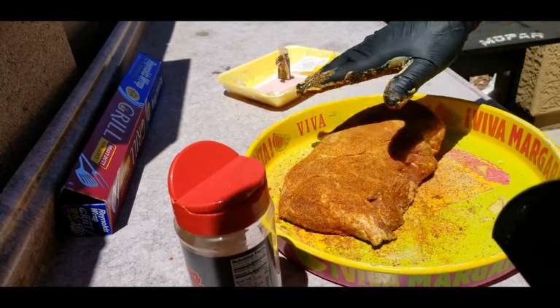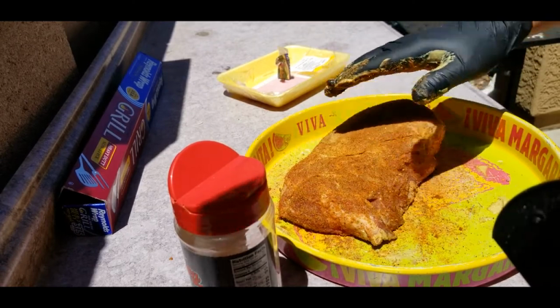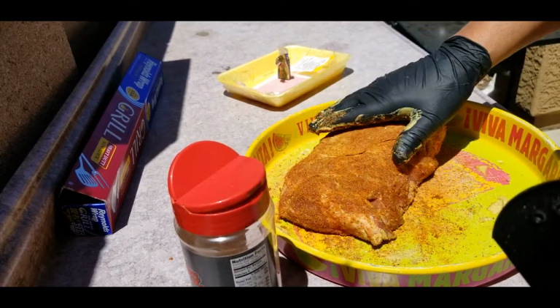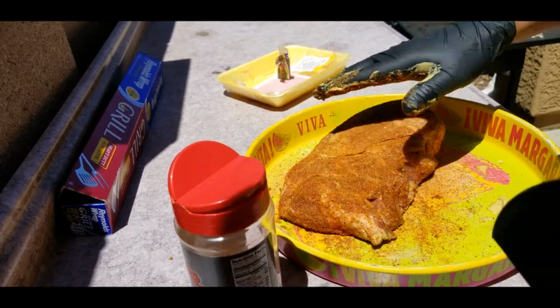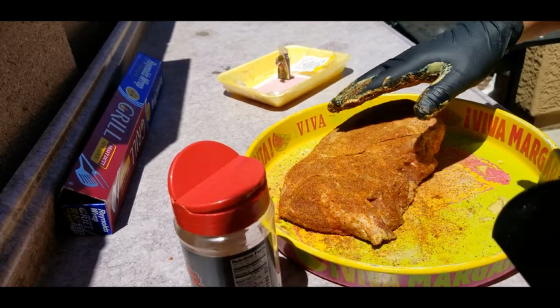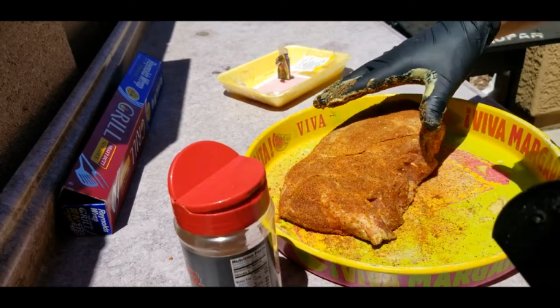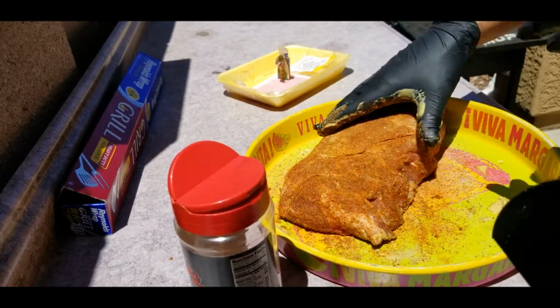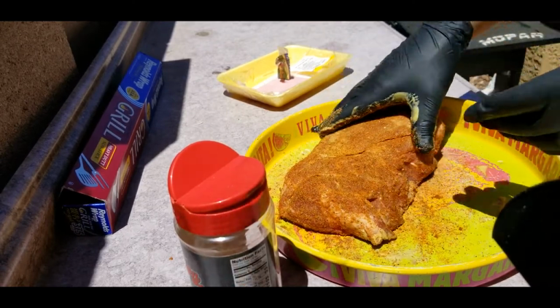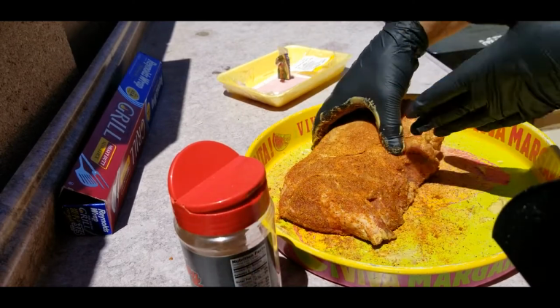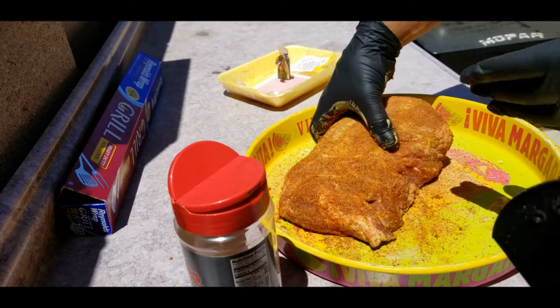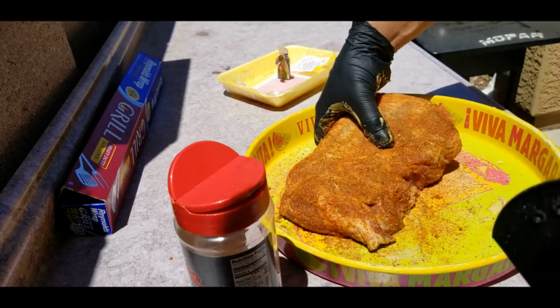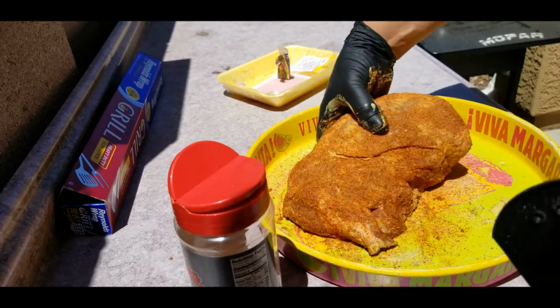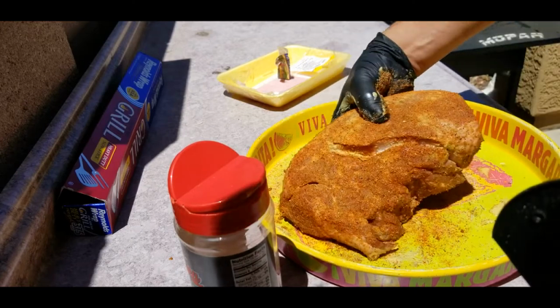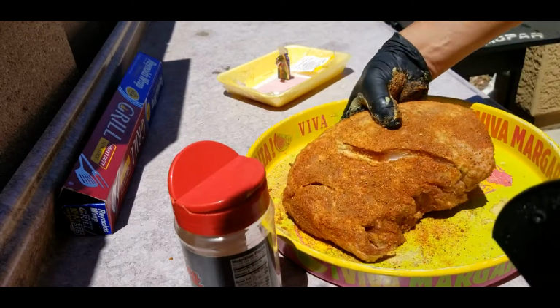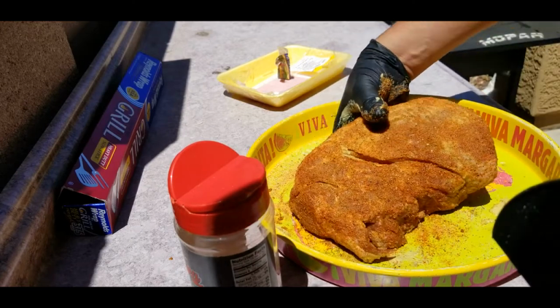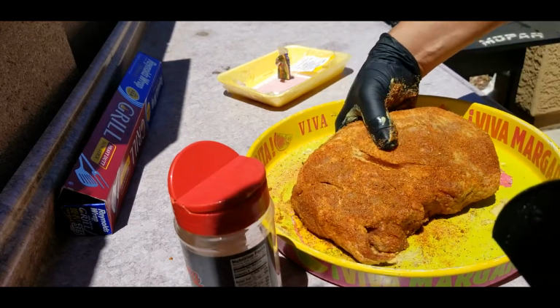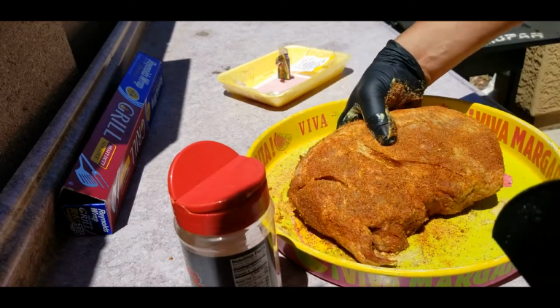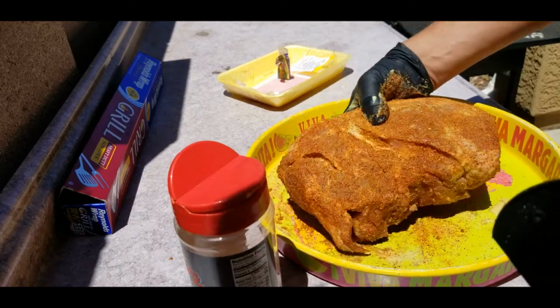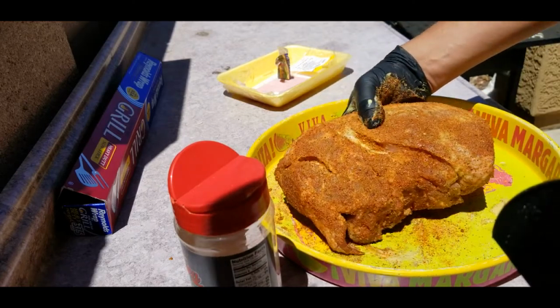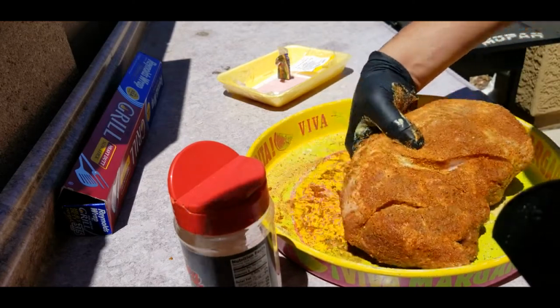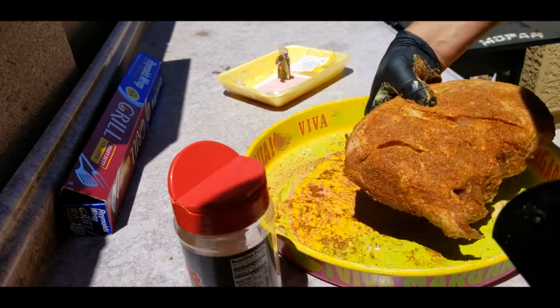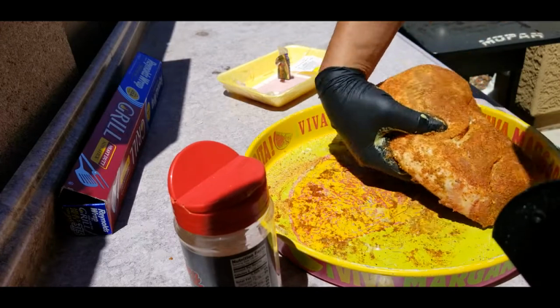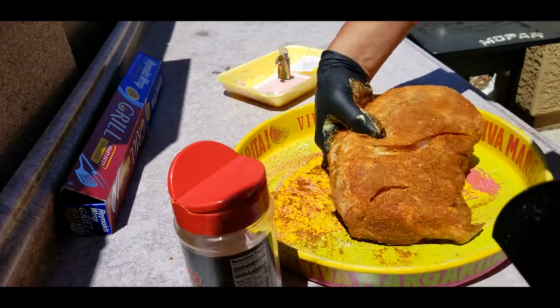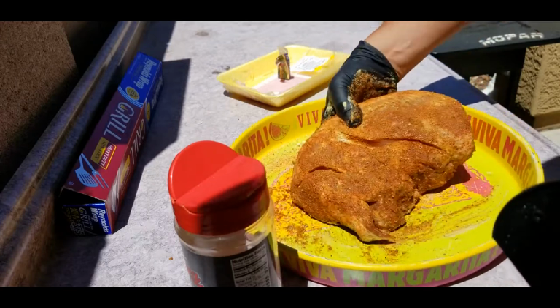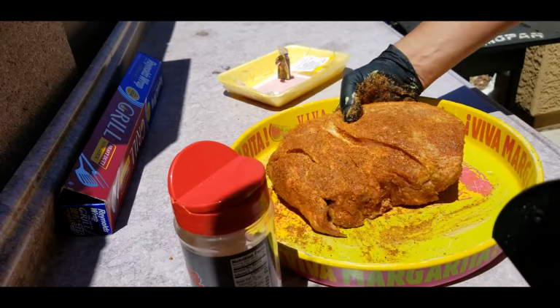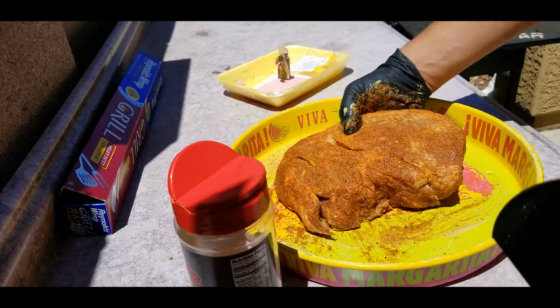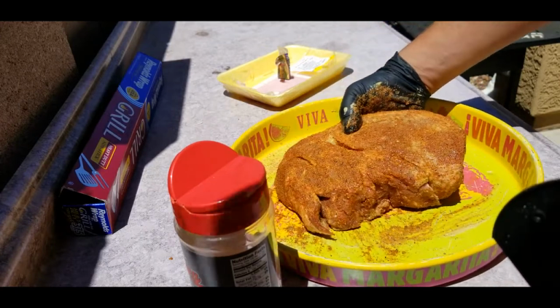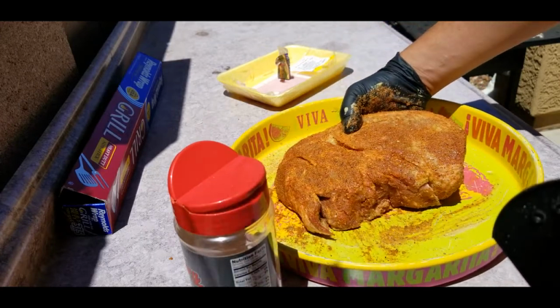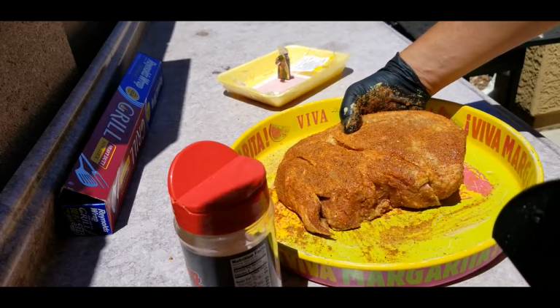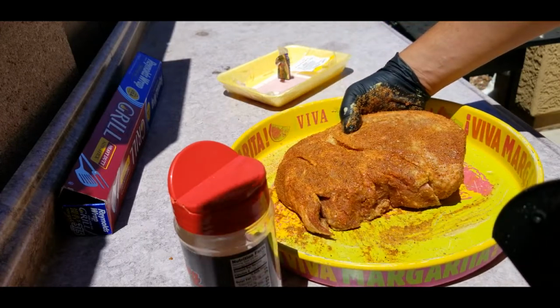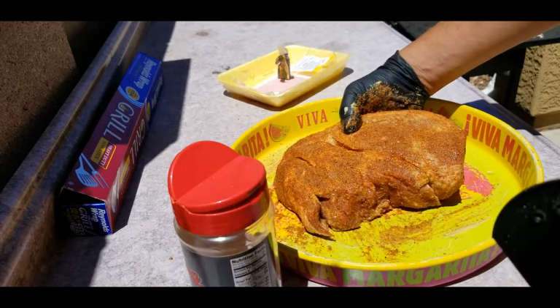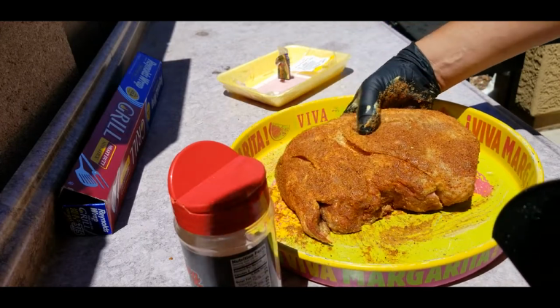I already got the grill on — it's at 220 right now, so I'm gonna go ahead and throw this in there. We're gonna smoke it for probably three hours and then I'll wrap it and let it cook for another two. Here we go.